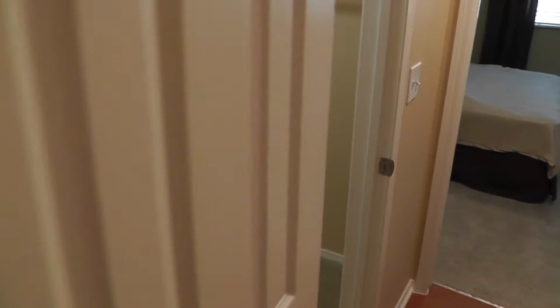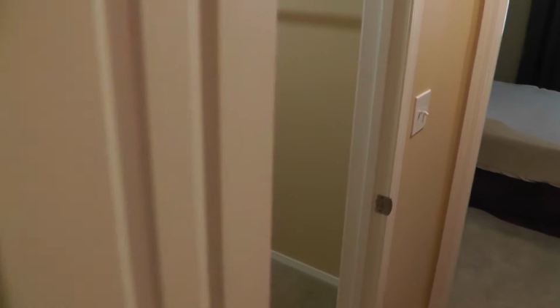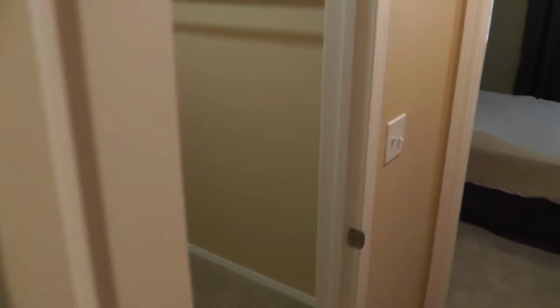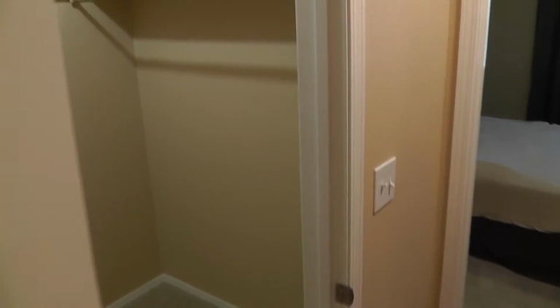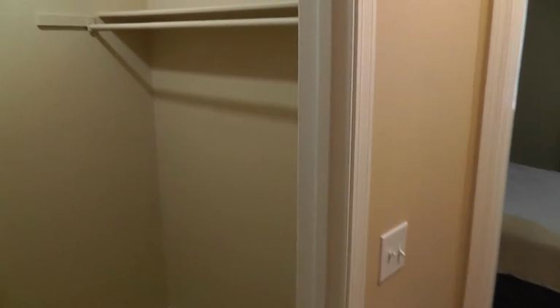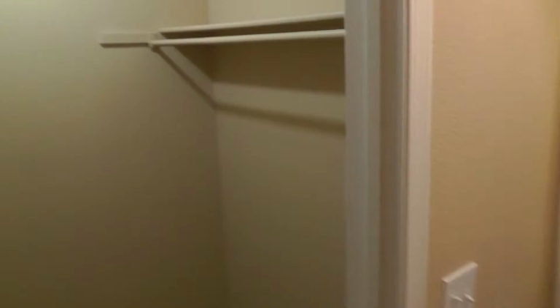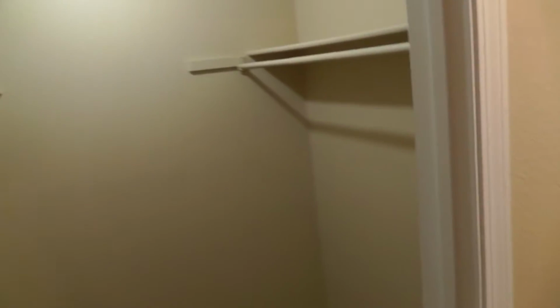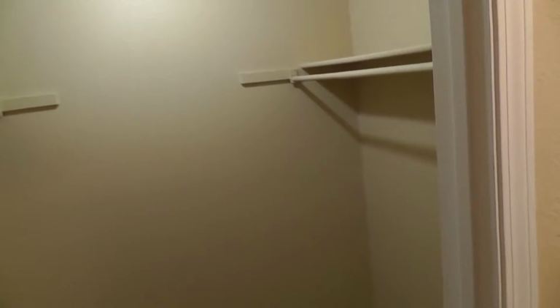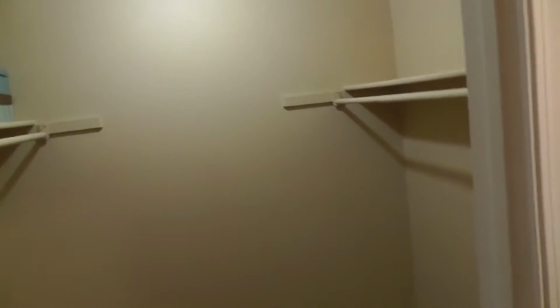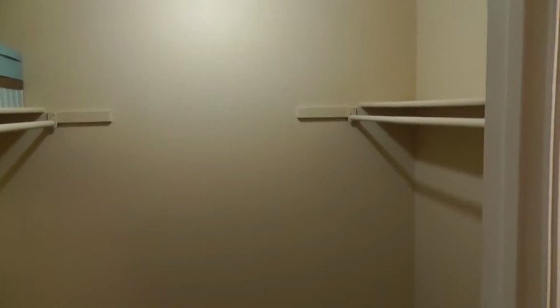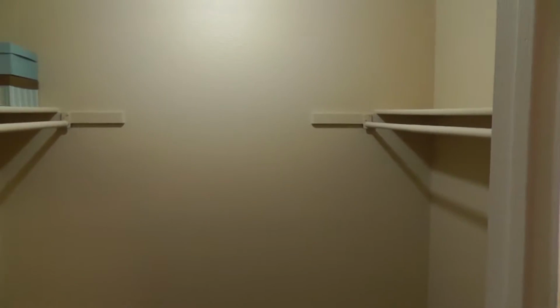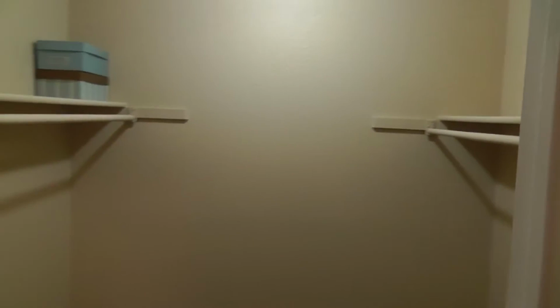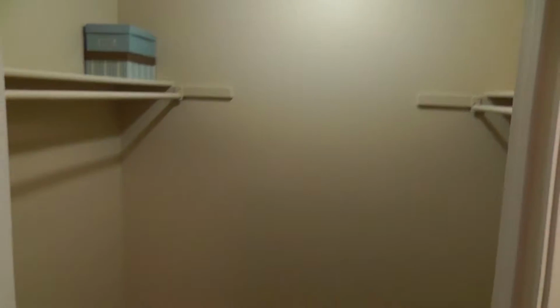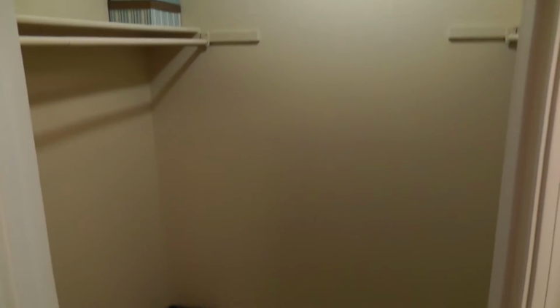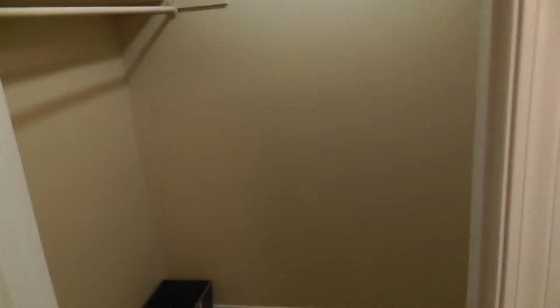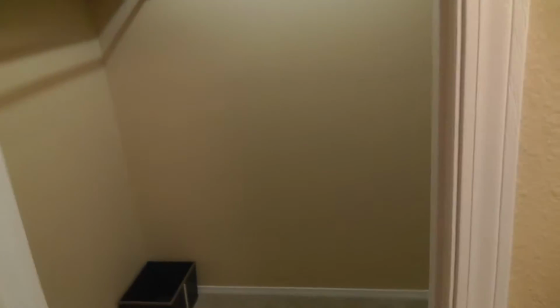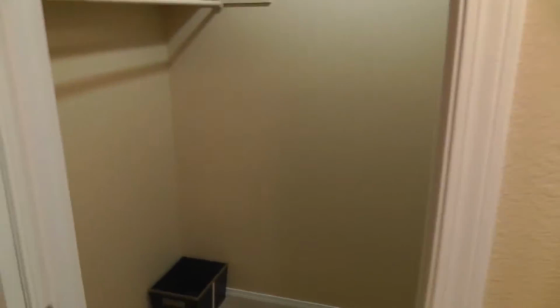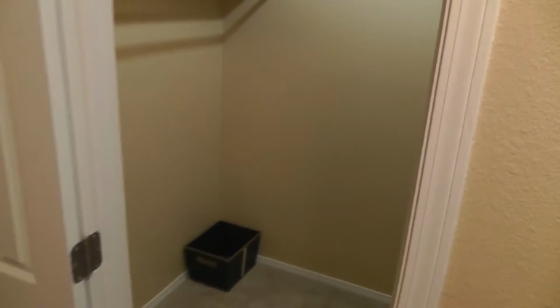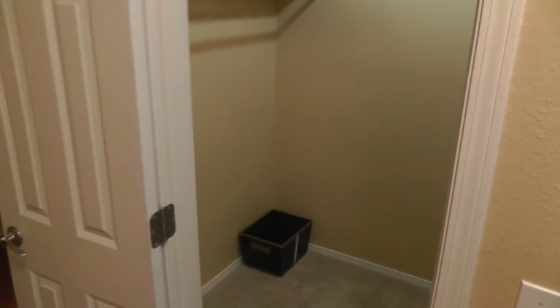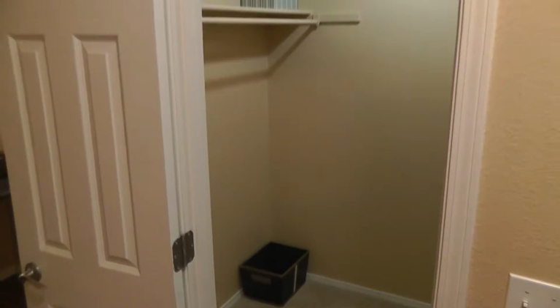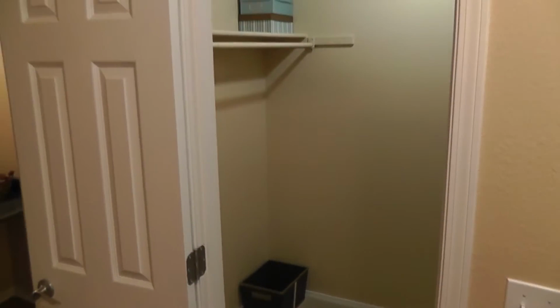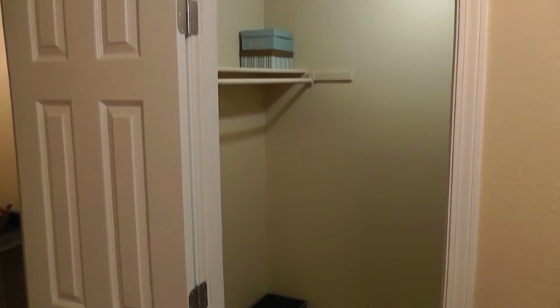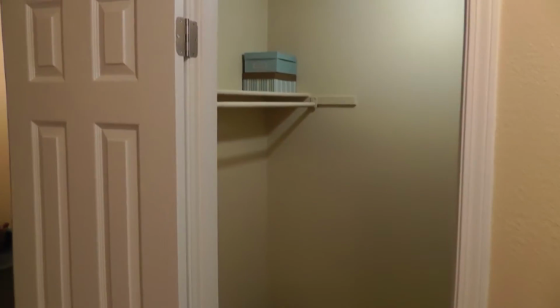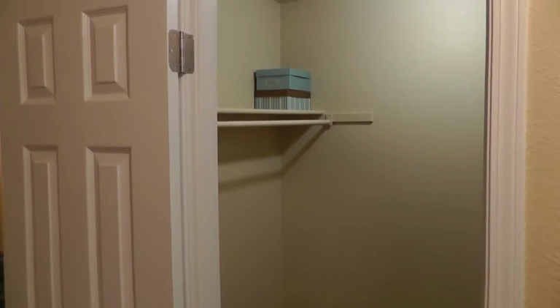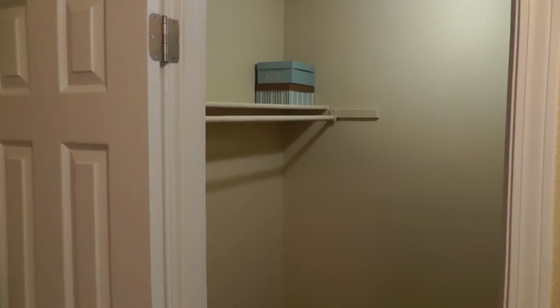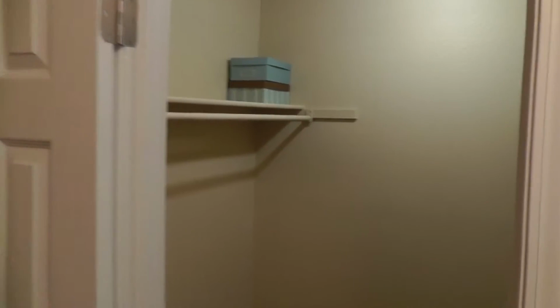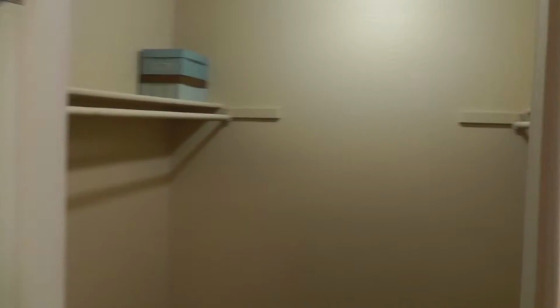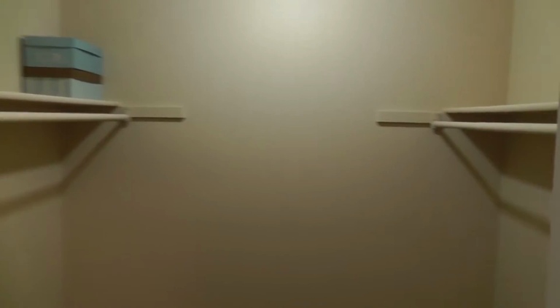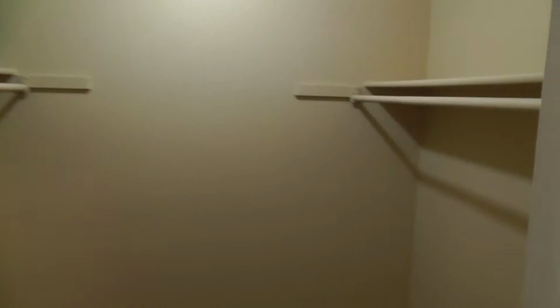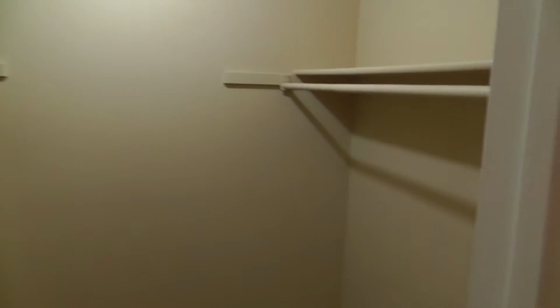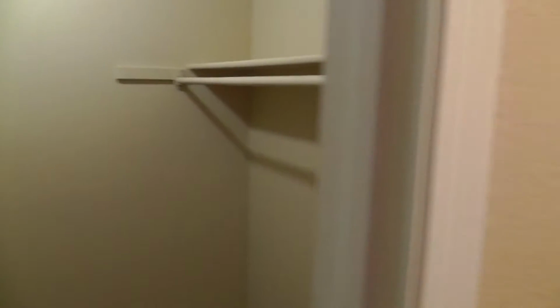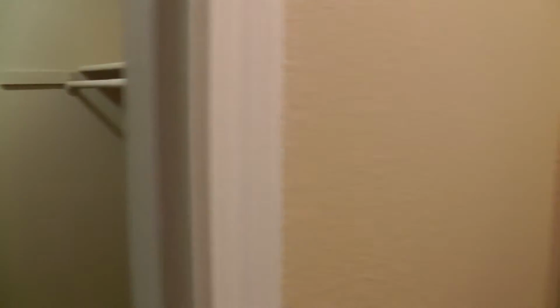Now this is a one bedroom, of course, so the walk-in closet is going to be accessible right here through the hallway, instead of connected to the master bedroom.